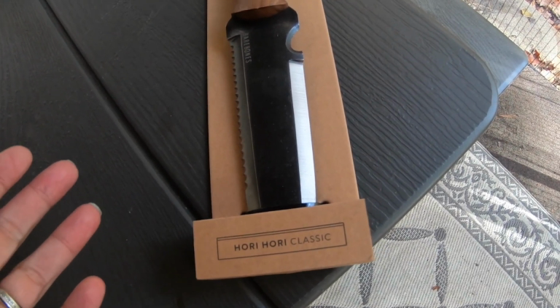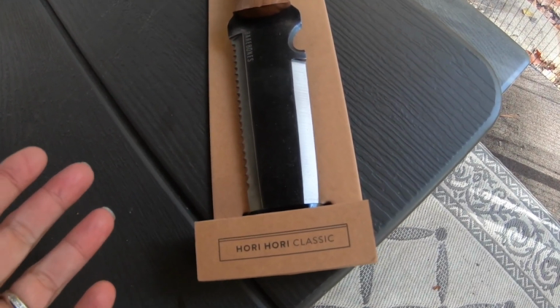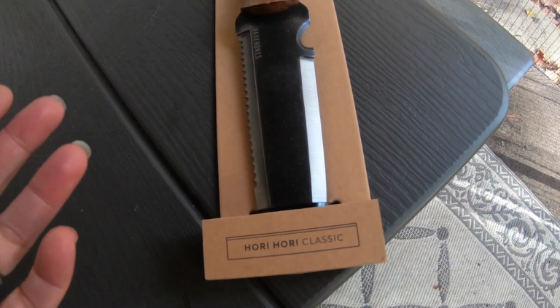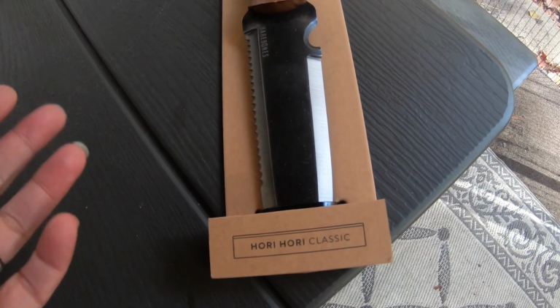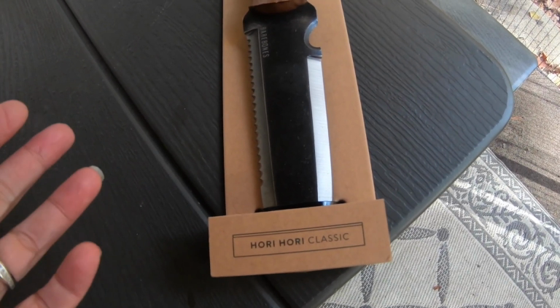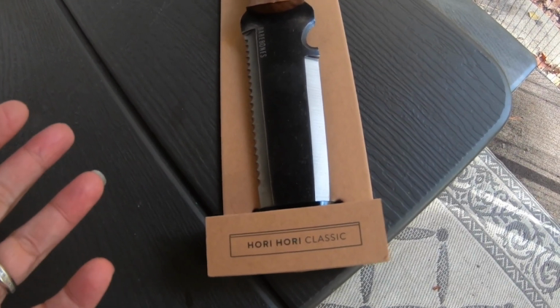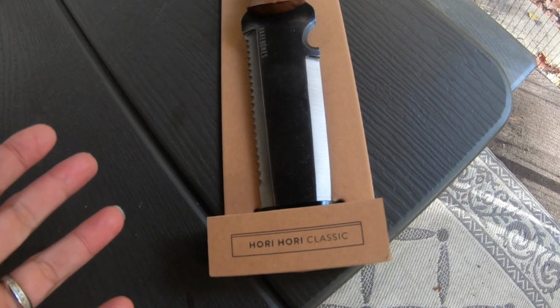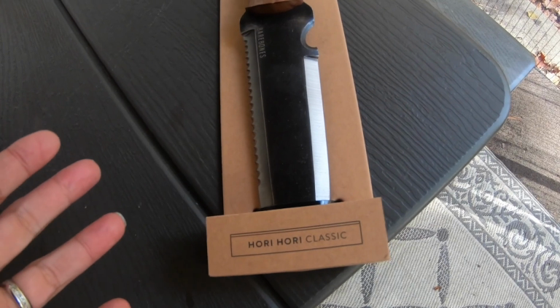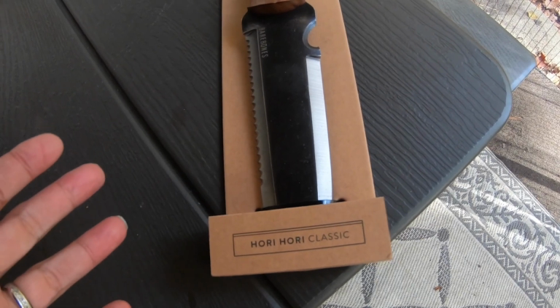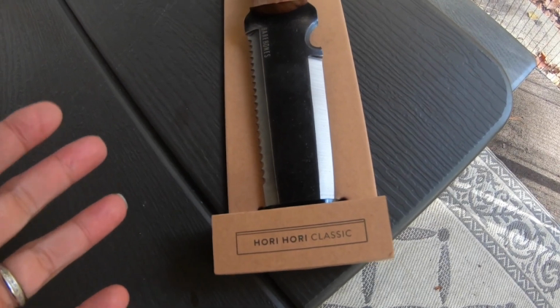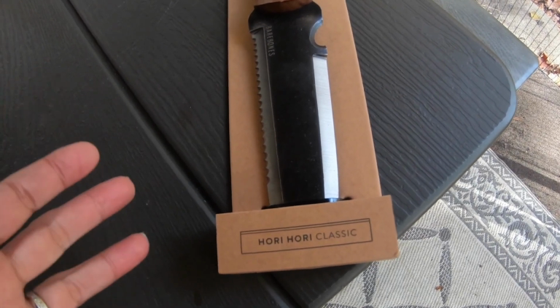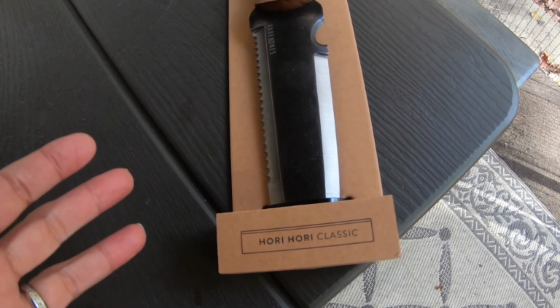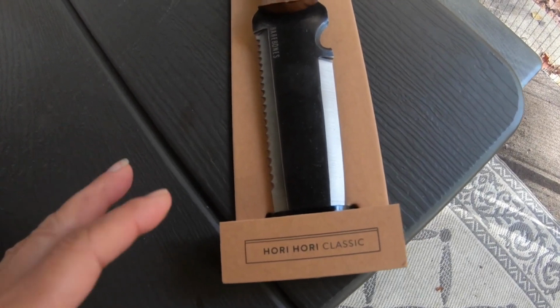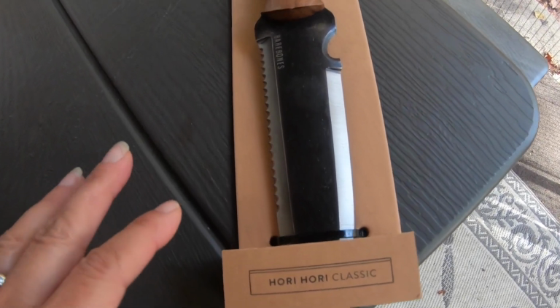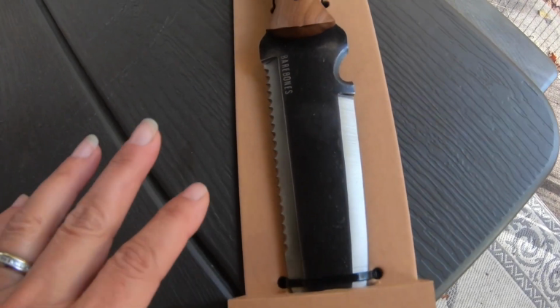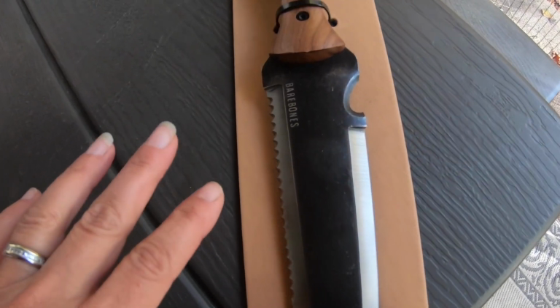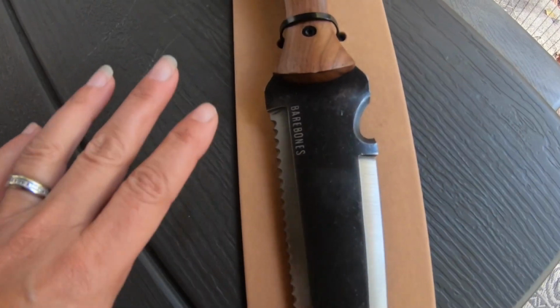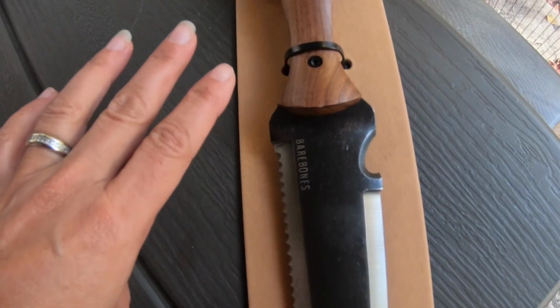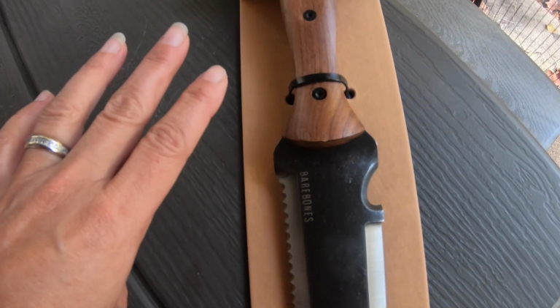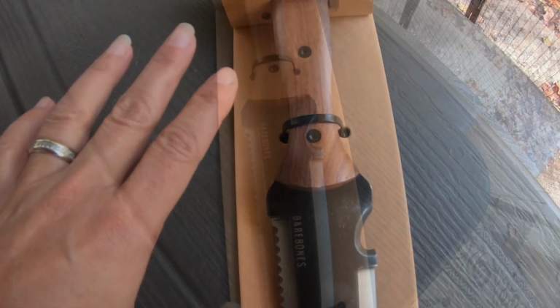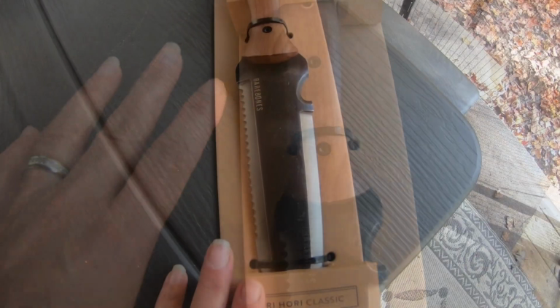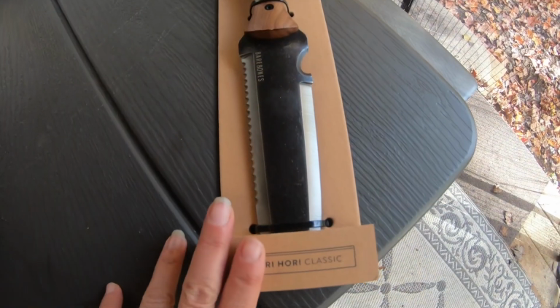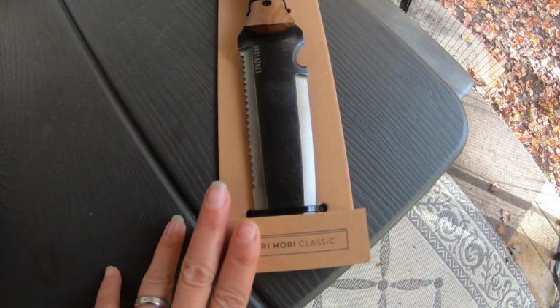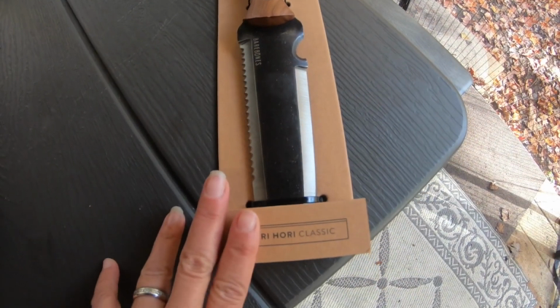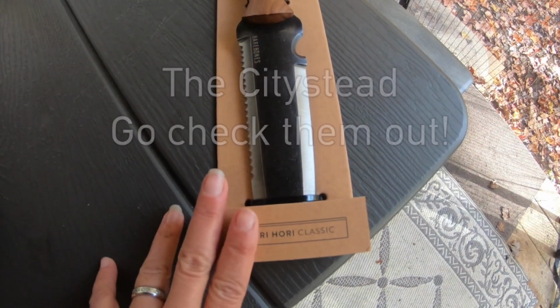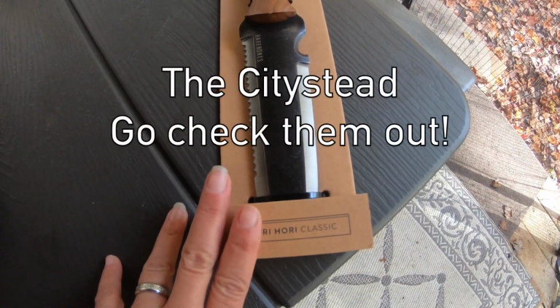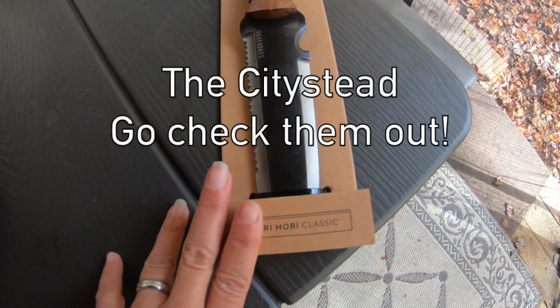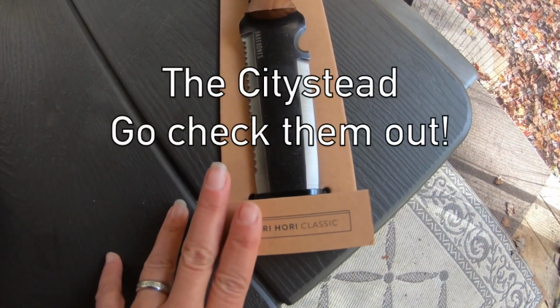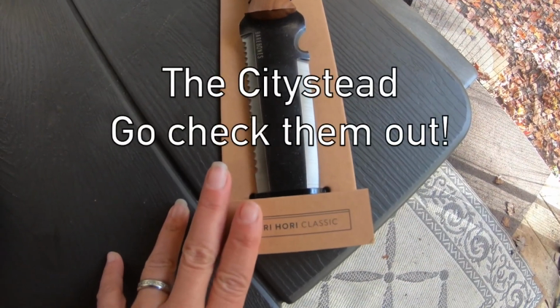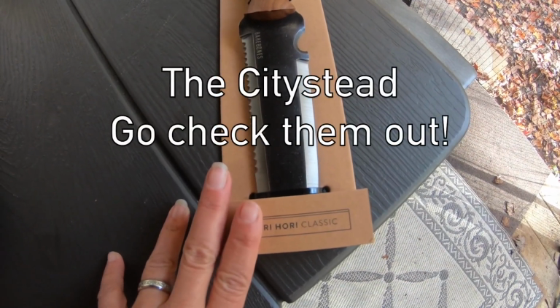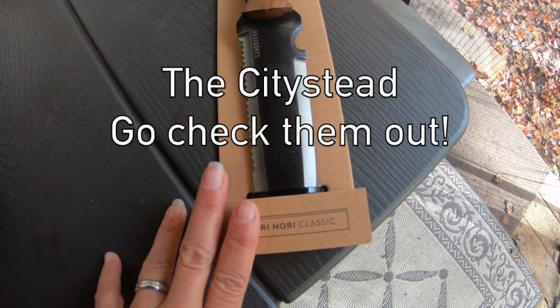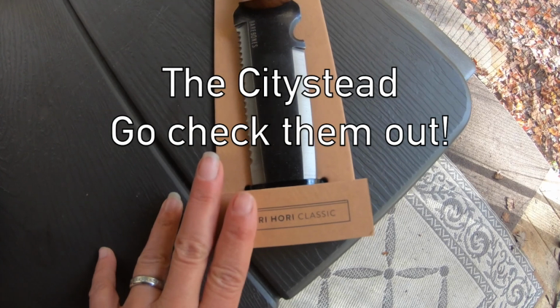Using a big shovel is great, but it's not good when you have to get down on your hands and knees. So I wanted something that was going to be more sturdy. I saw this on Citystead — I'll link to Citystead in the description below, so go check them out.